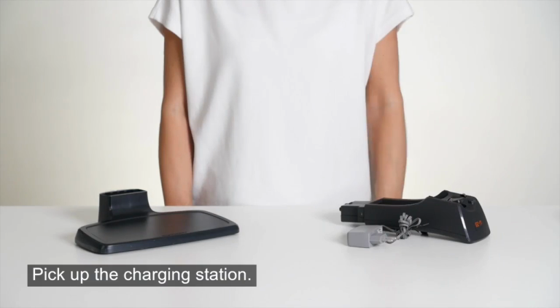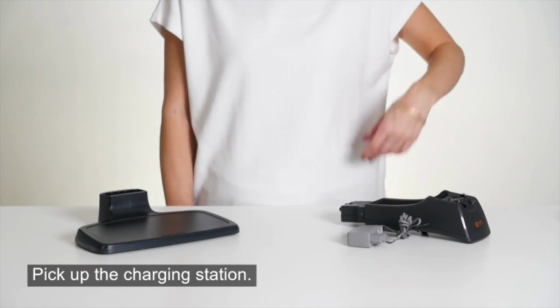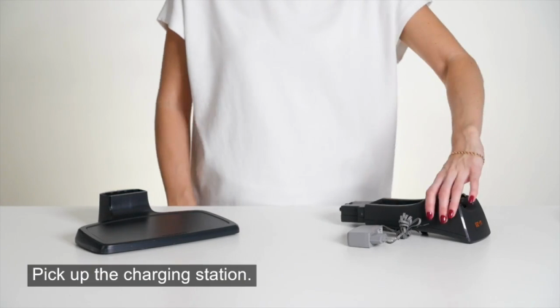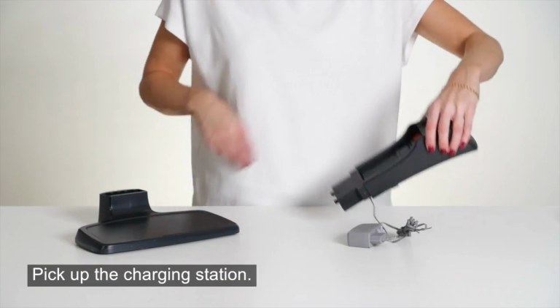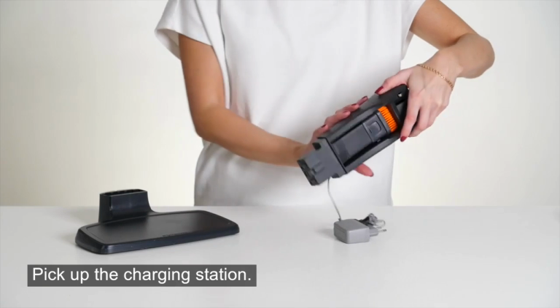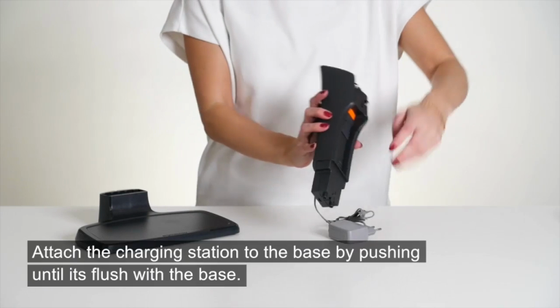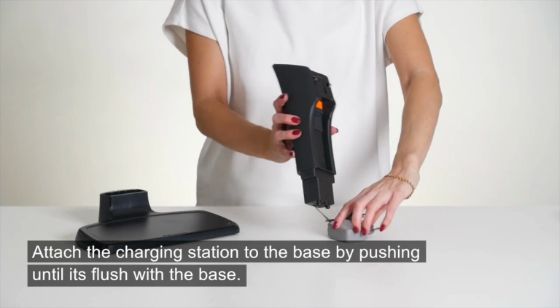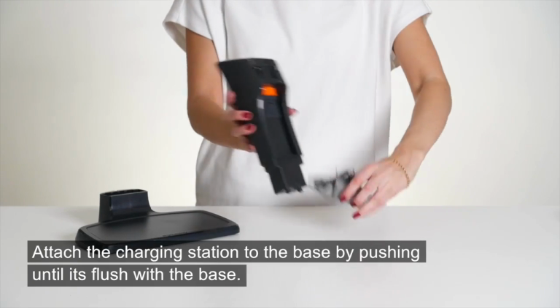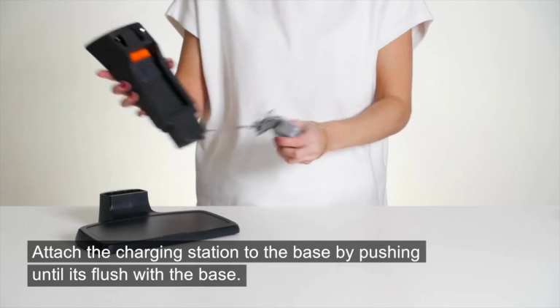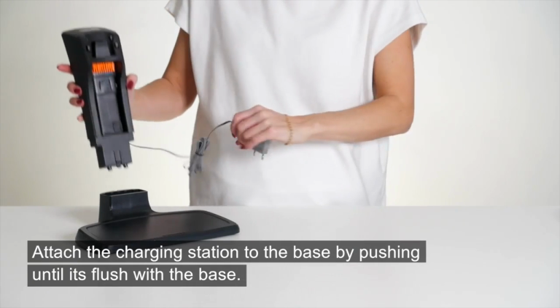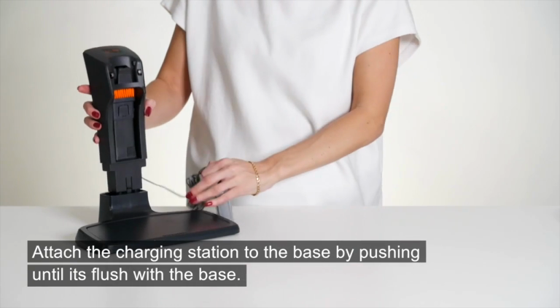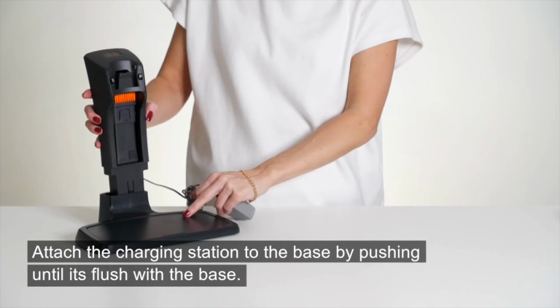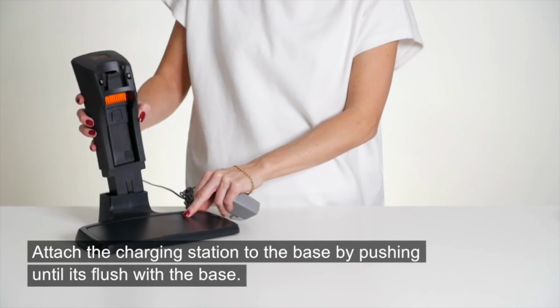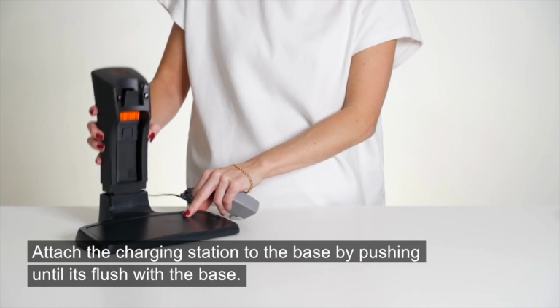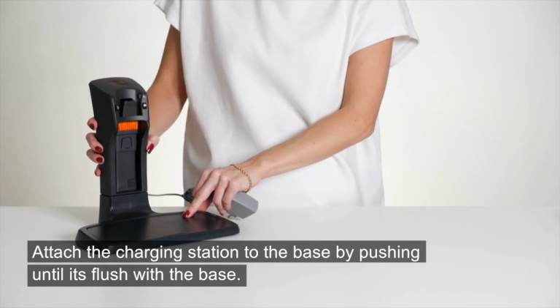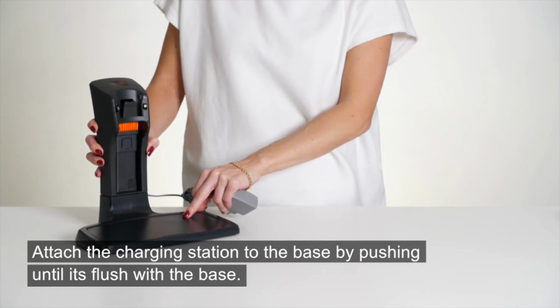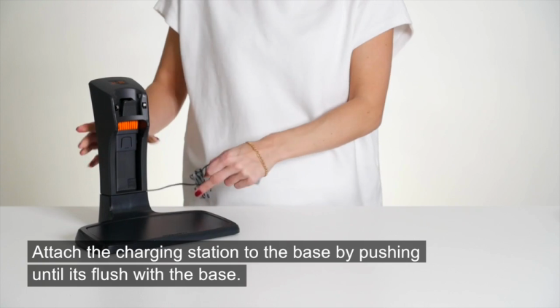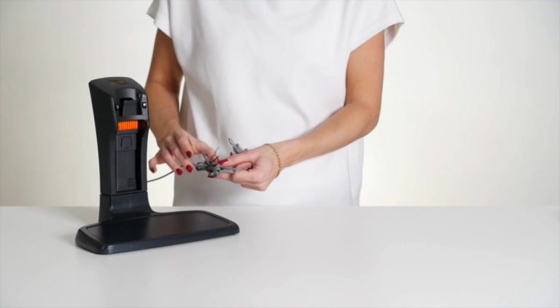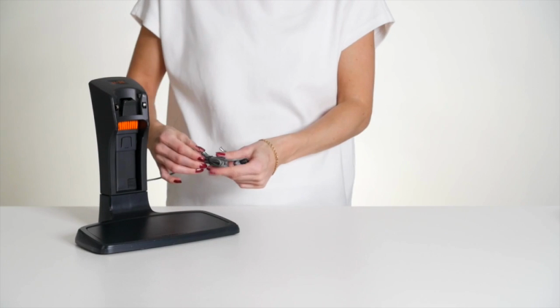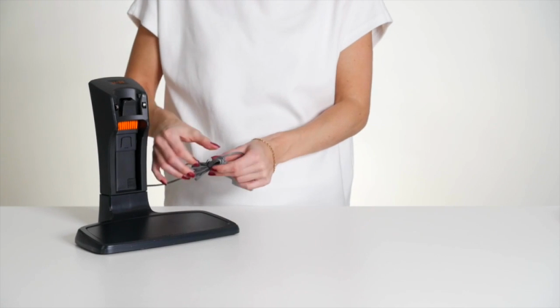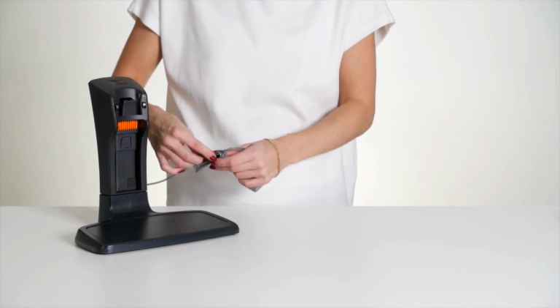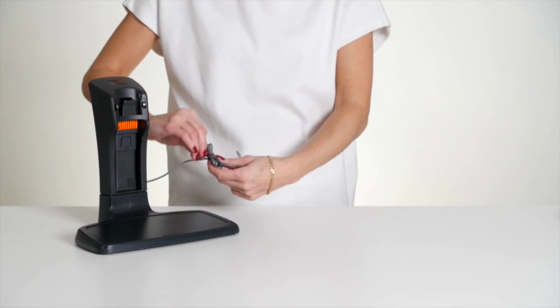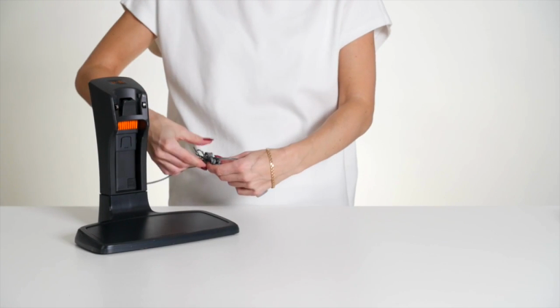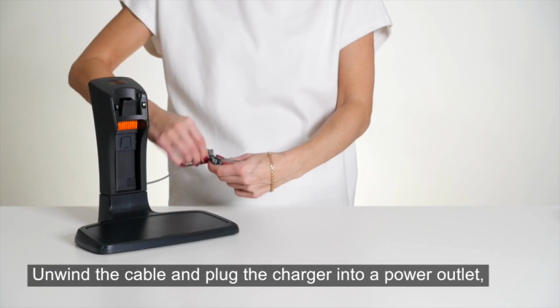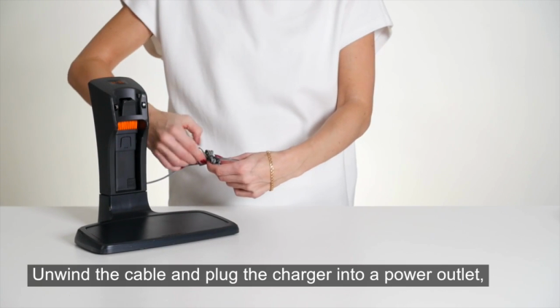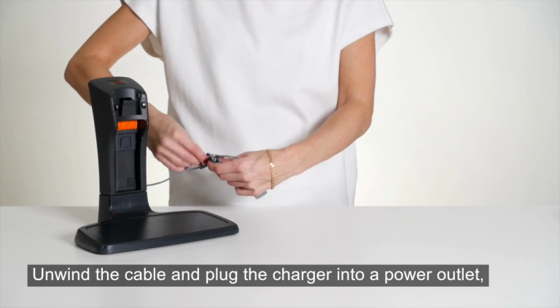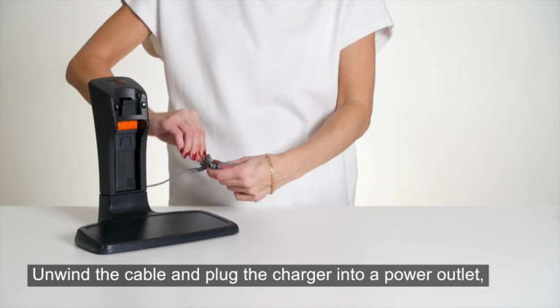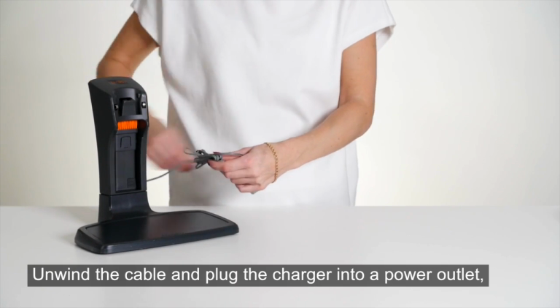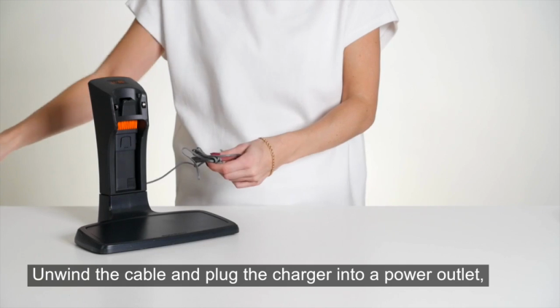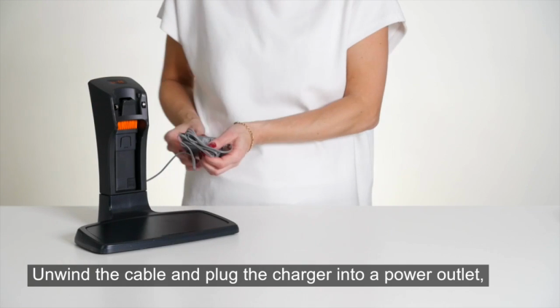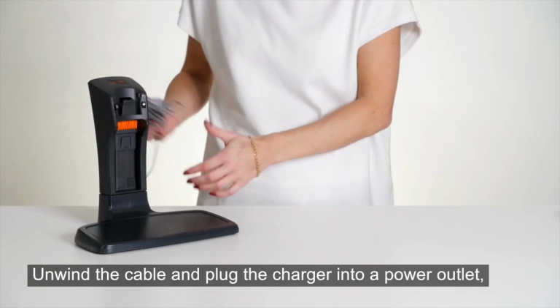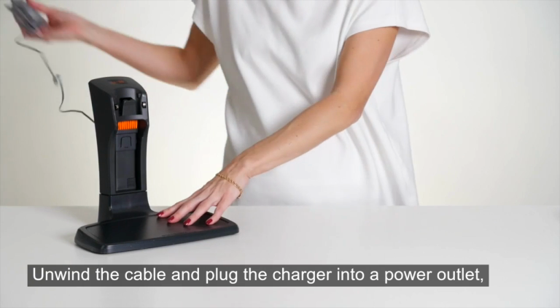Pick up the charging station and attach it to the base by pushing until it's flush with the base. Unwind the cable and plug the charger into a power outlet.